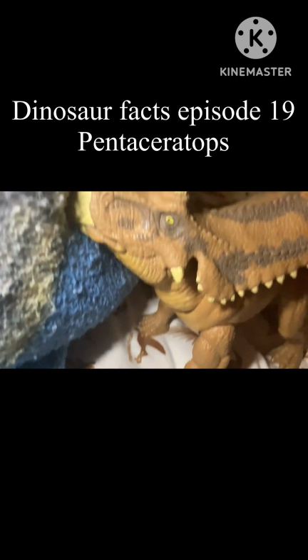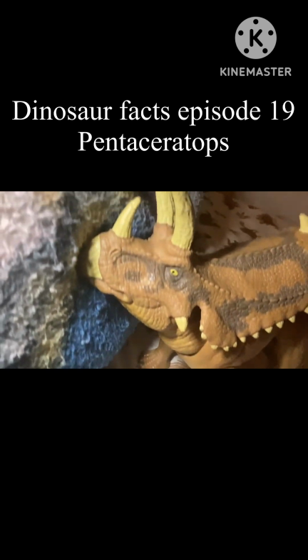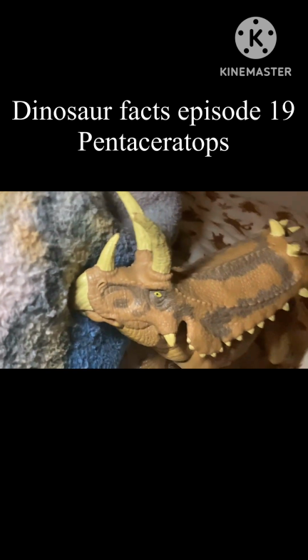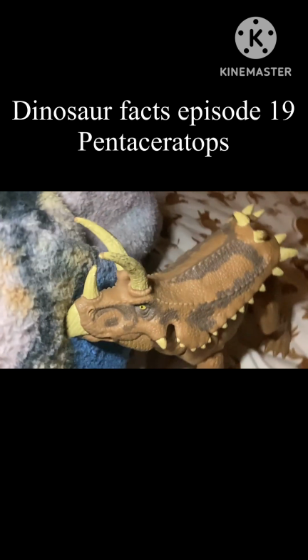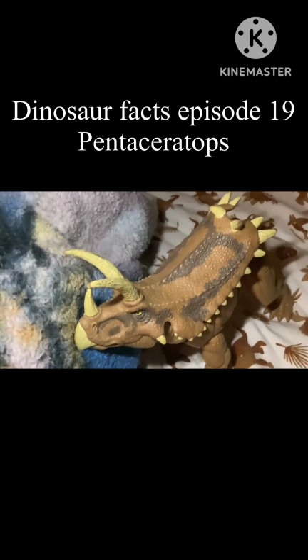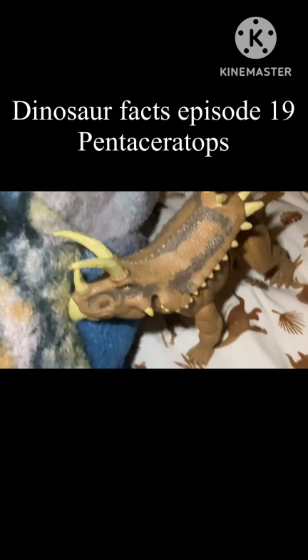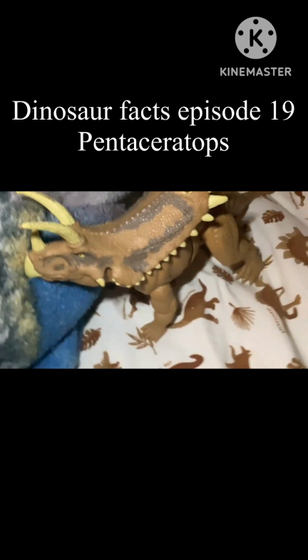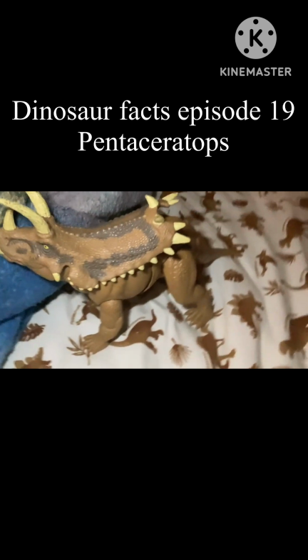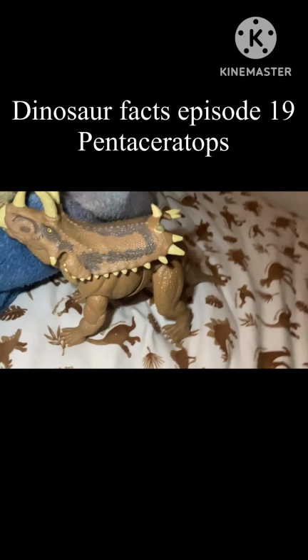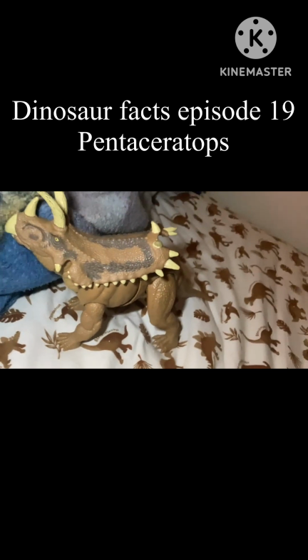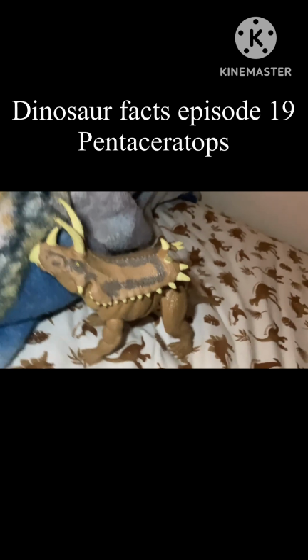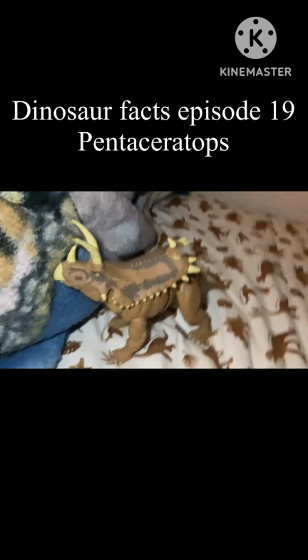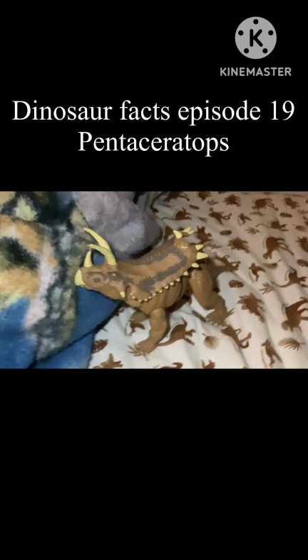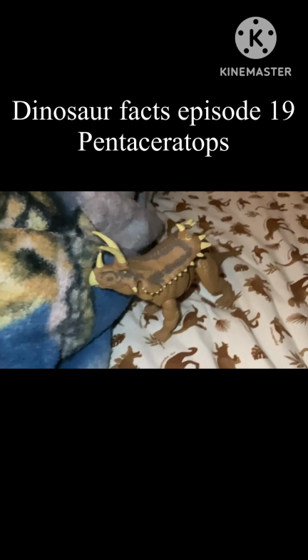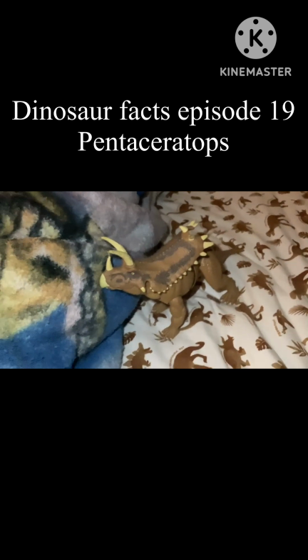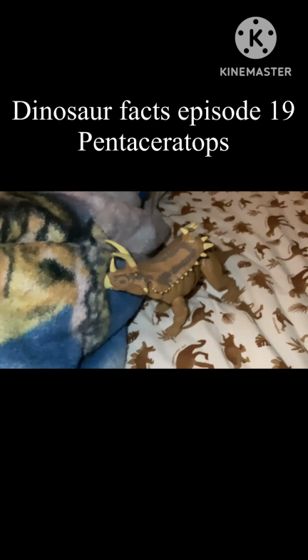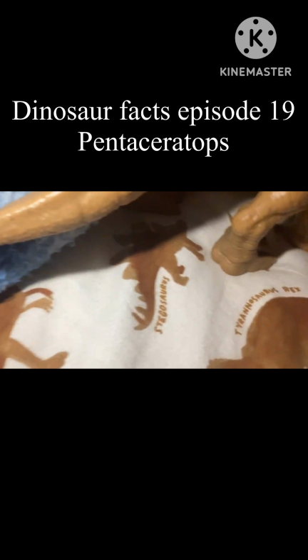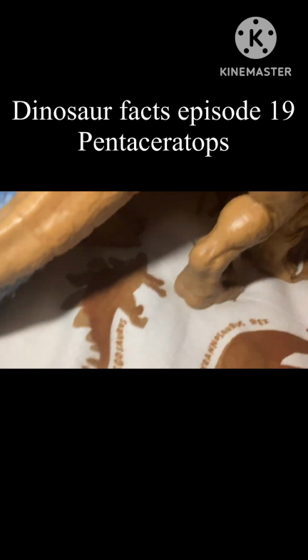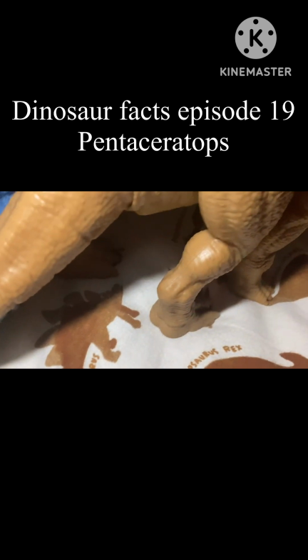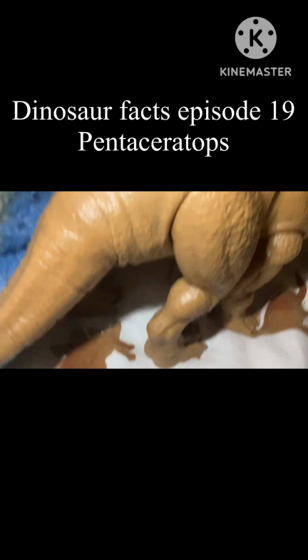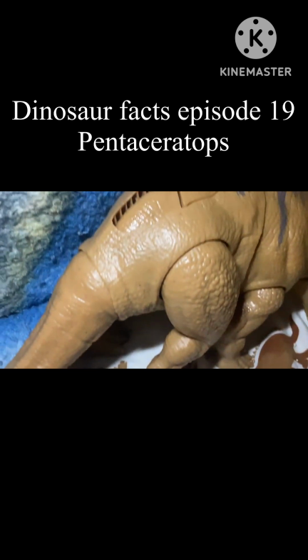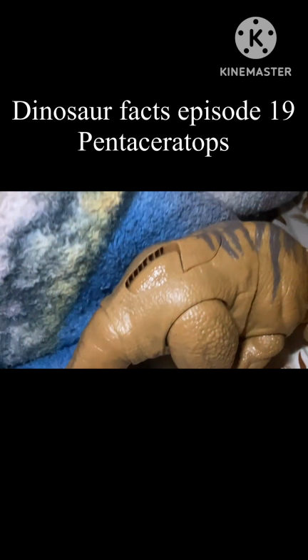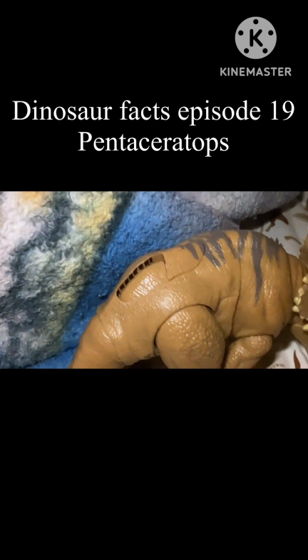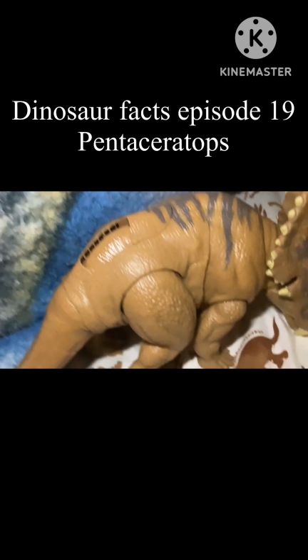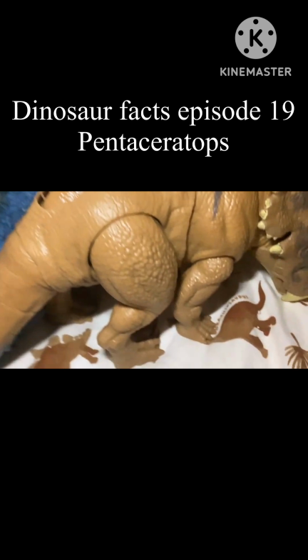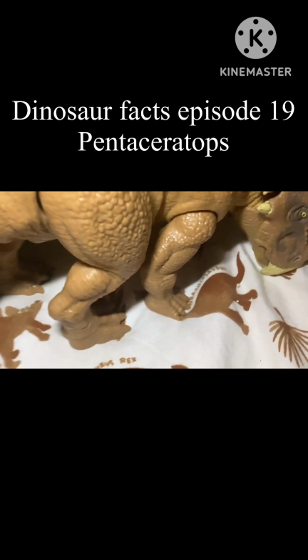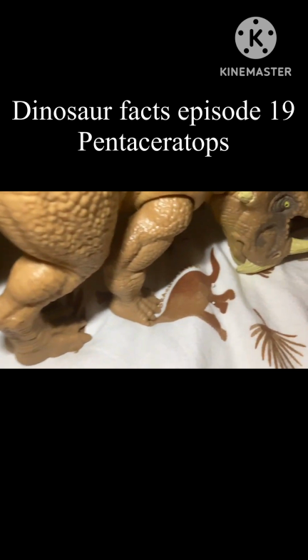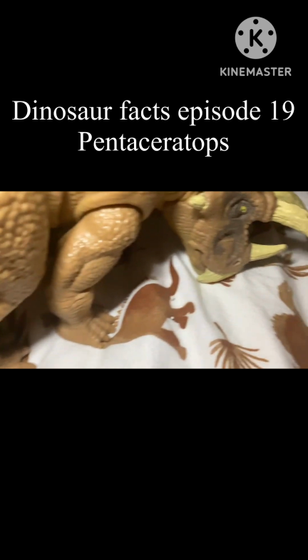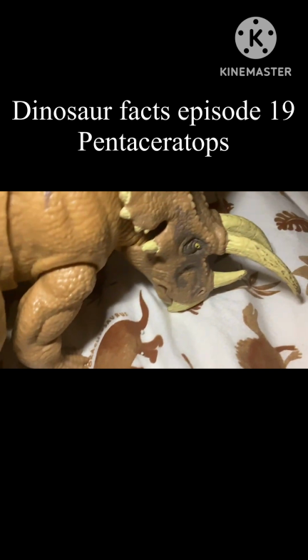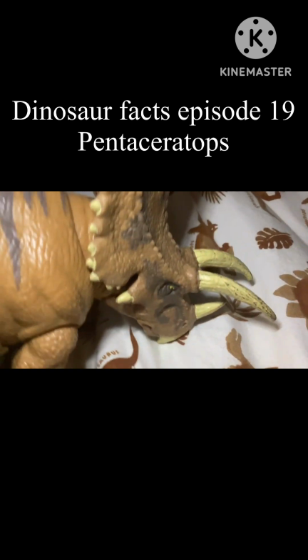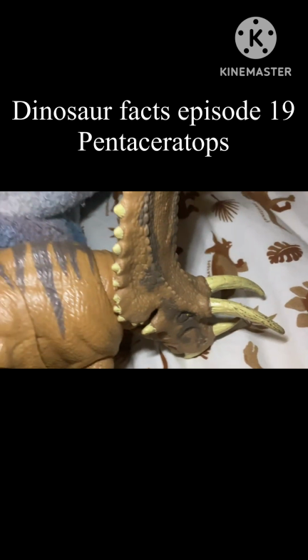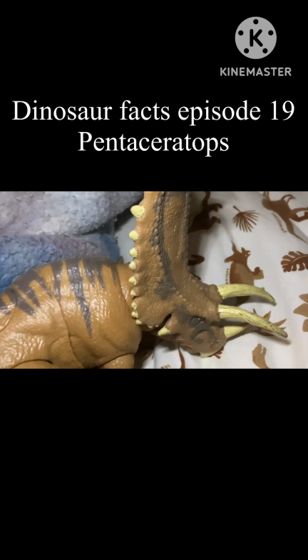Pentaceratops fossils are semi-rare, with more than 10 skulls found. There was even a baby Pentaceratops skull found back in 2011. The first Pentaceratops fossil was discovered in 1921, but the species wasn't named until 1923.